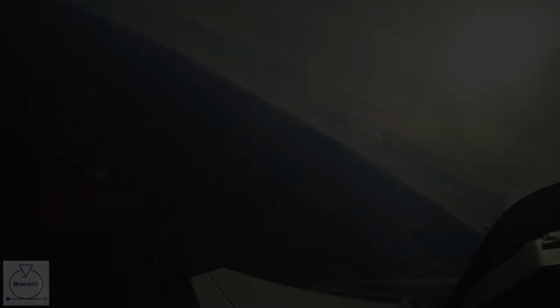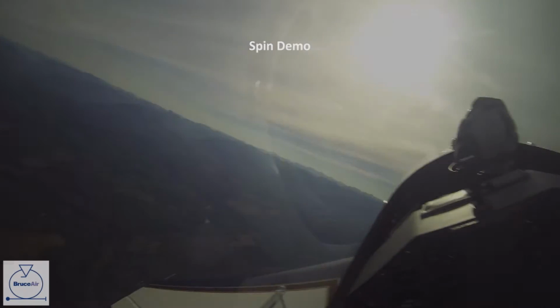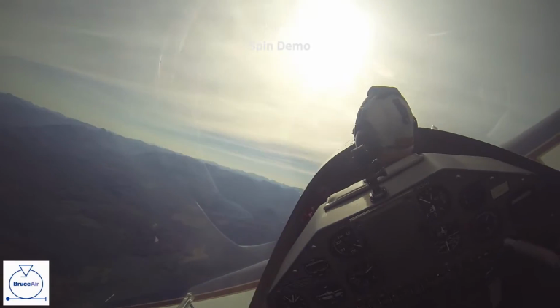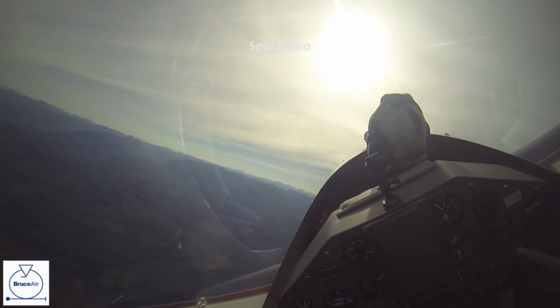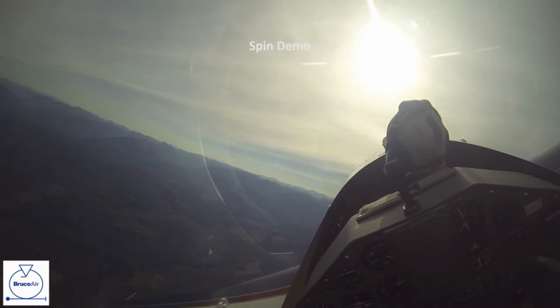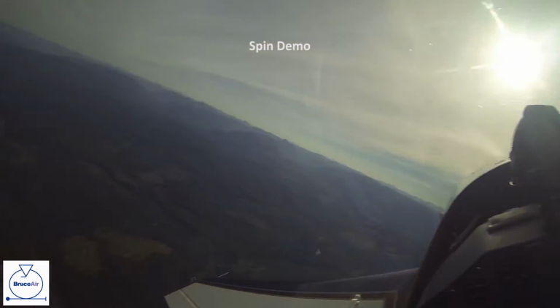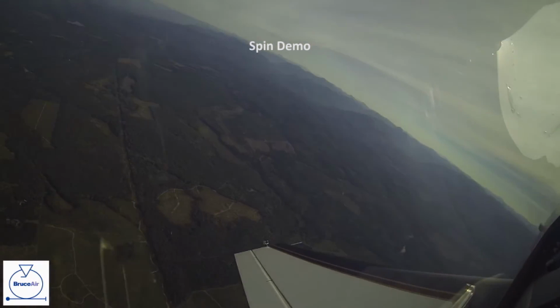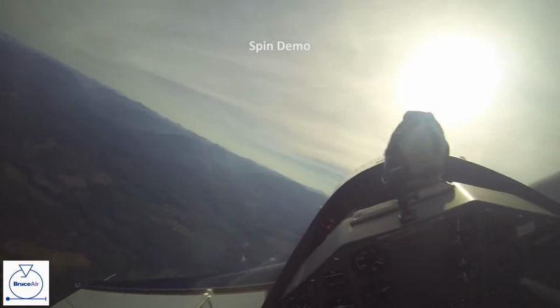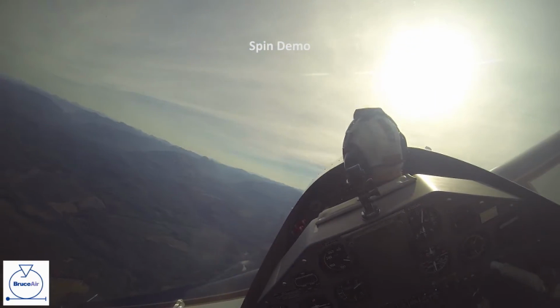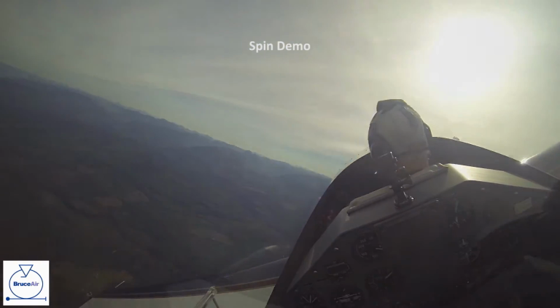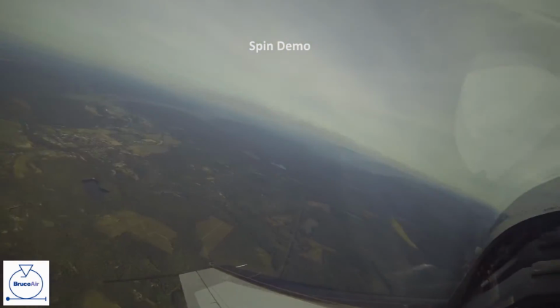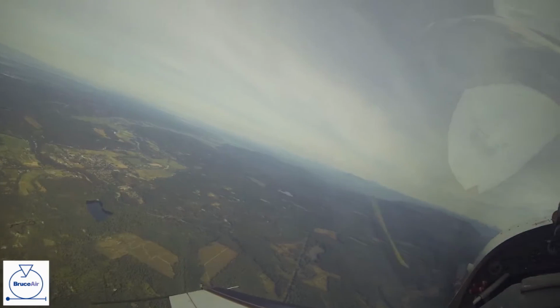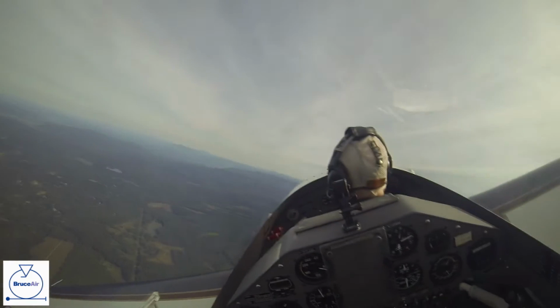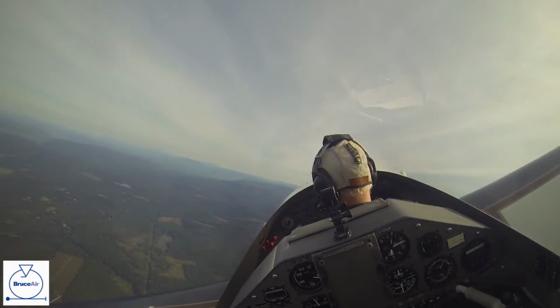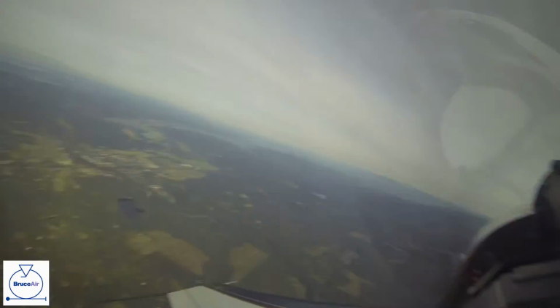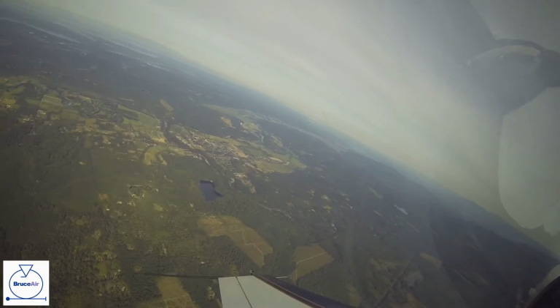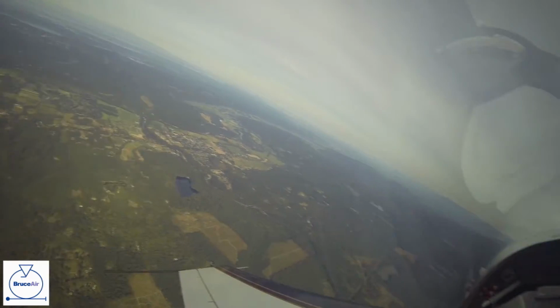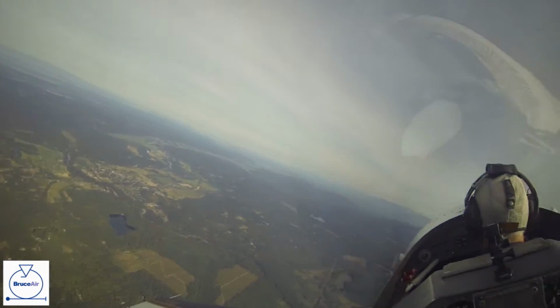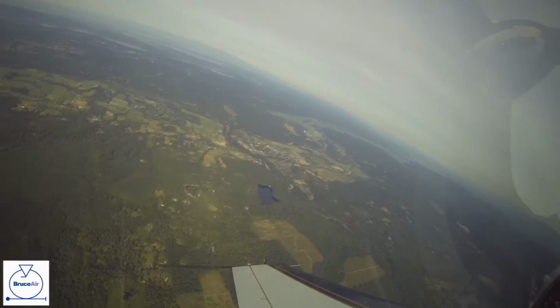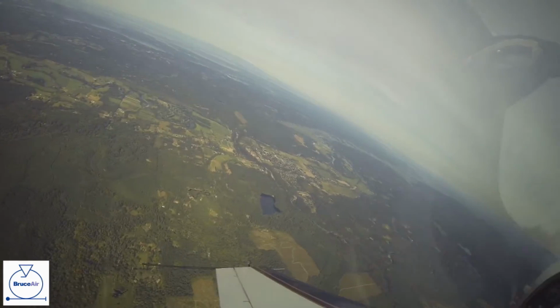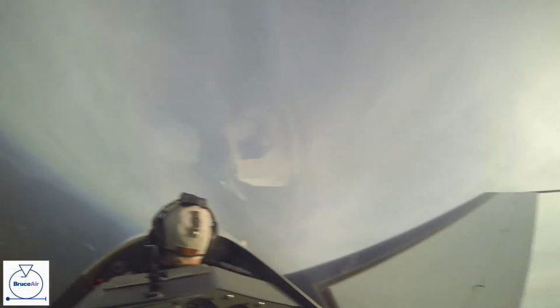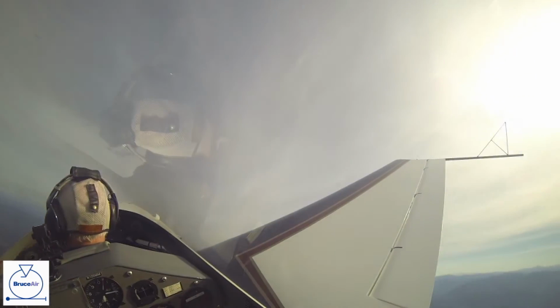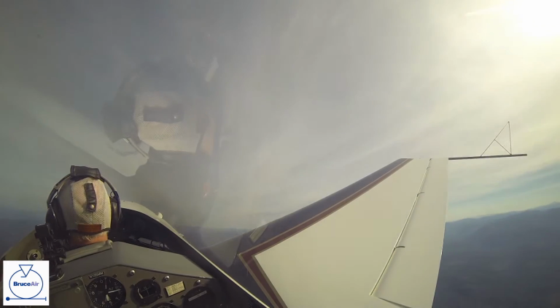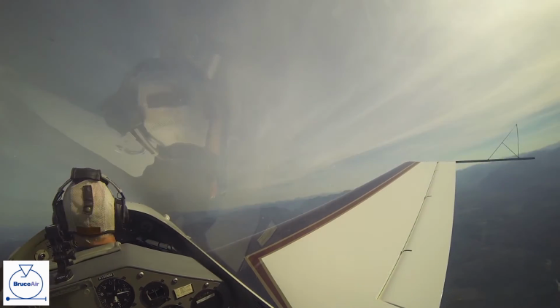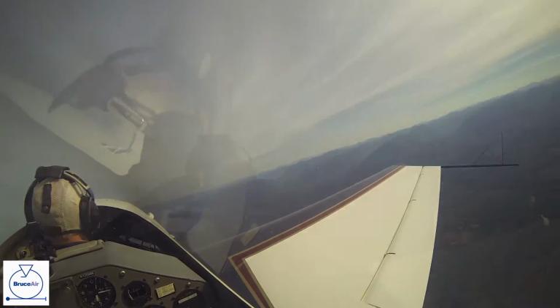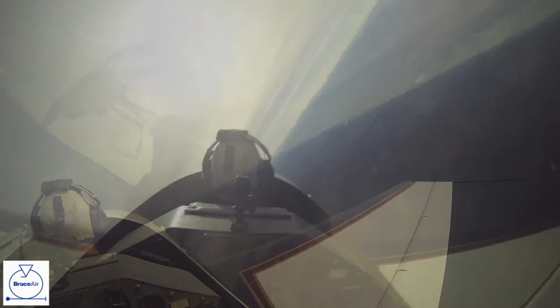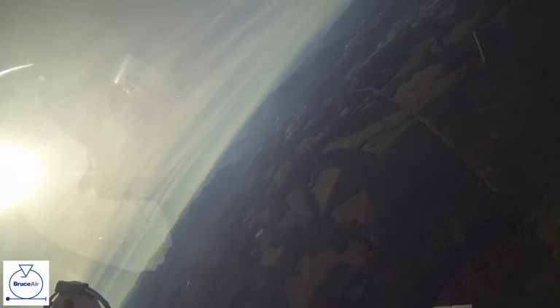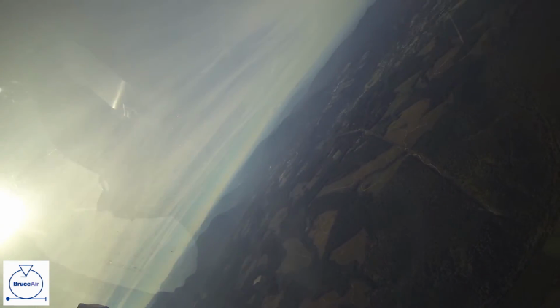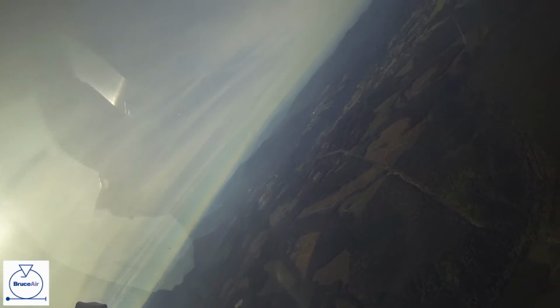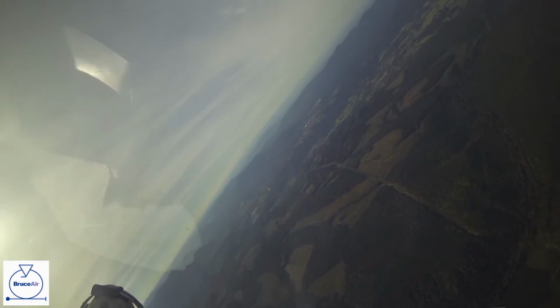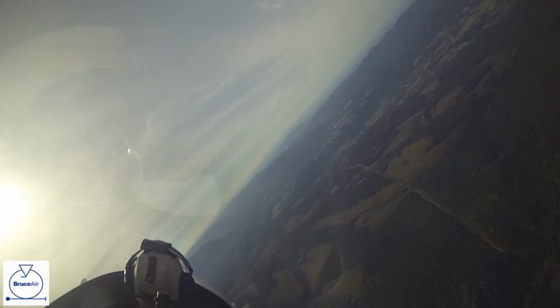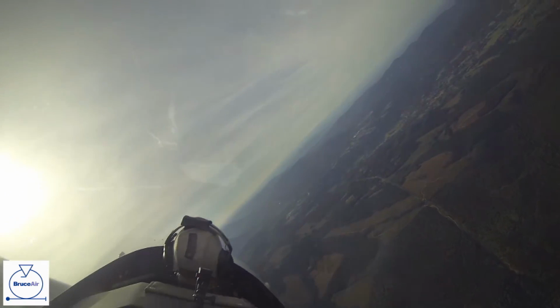This will be a two-turn spin to the left. I'll talk you through this one. Tips and pressures are good. We're coming through 5,300. So we'll have plenty of altitude when we get back around to Mount Rainier here. Mount Rainier is our reference.